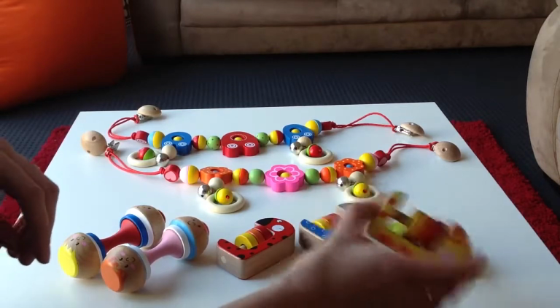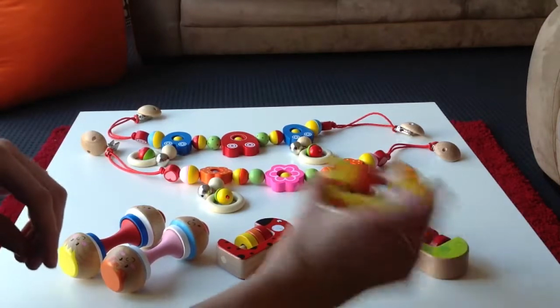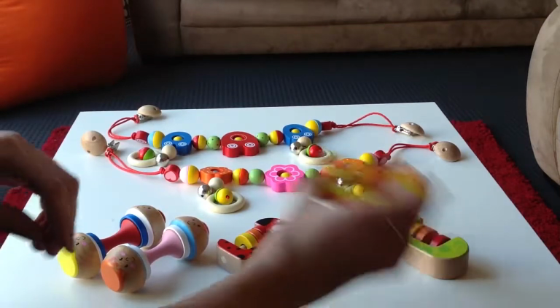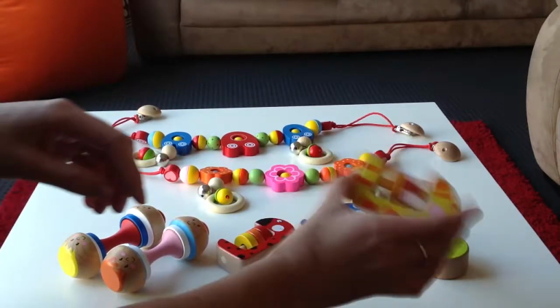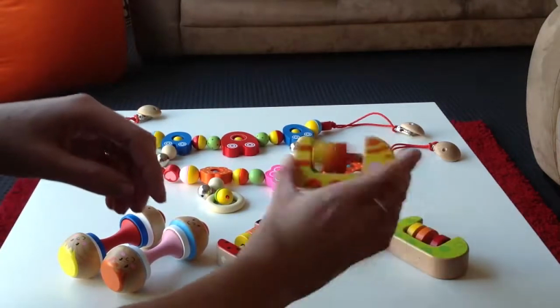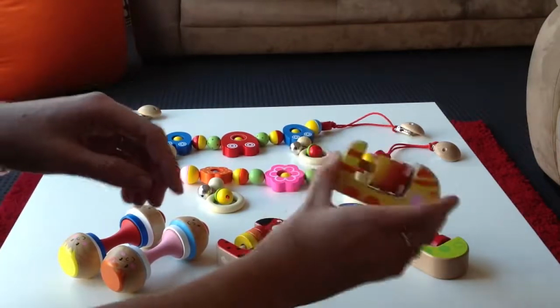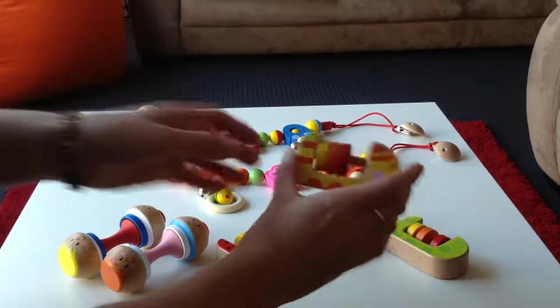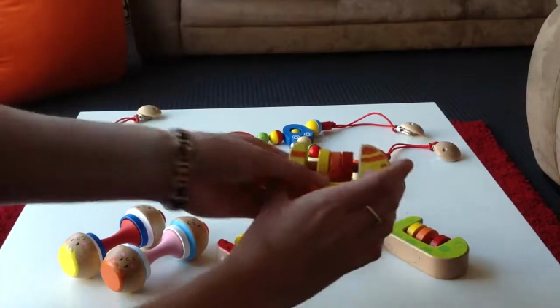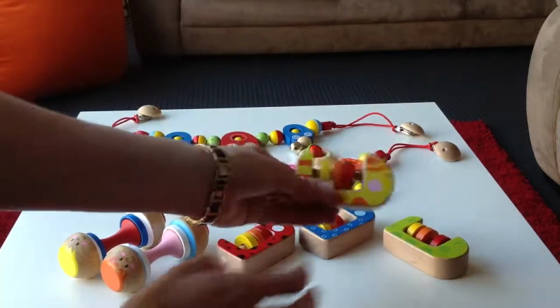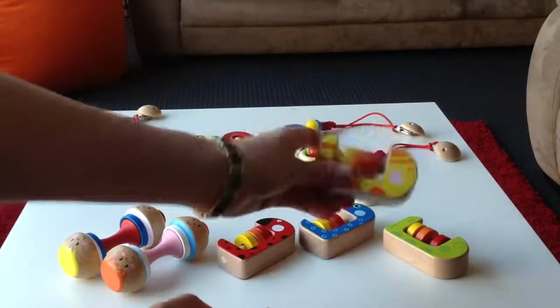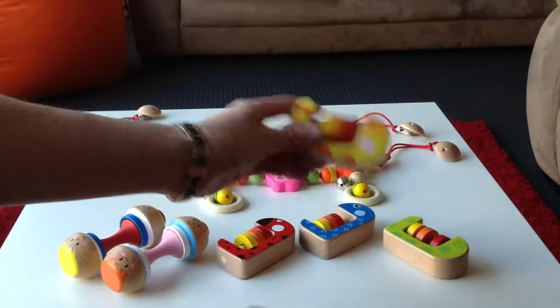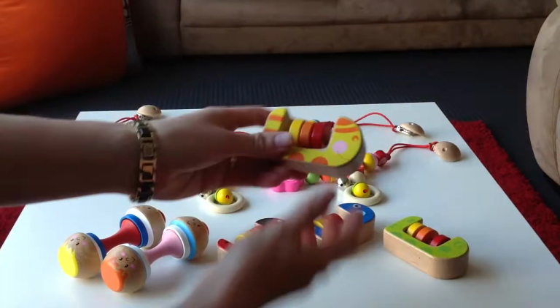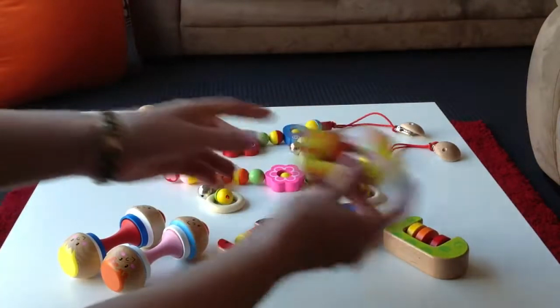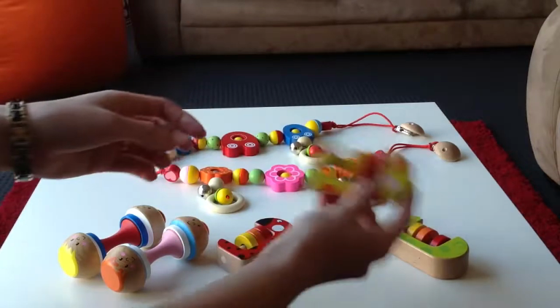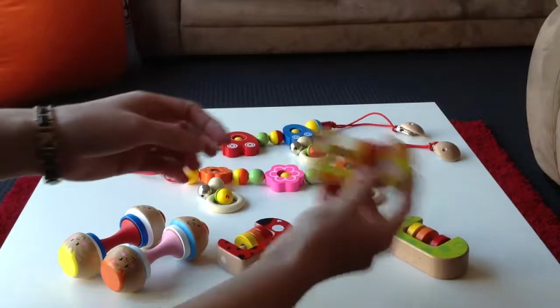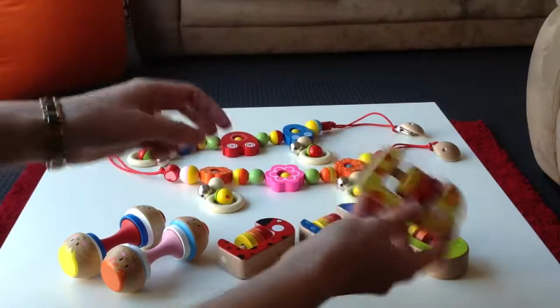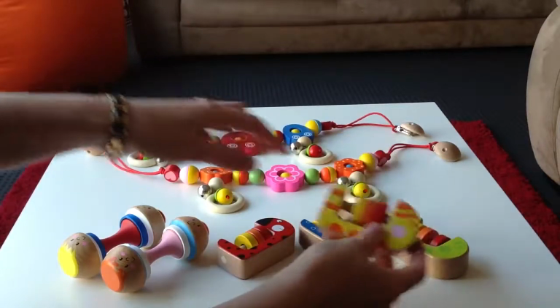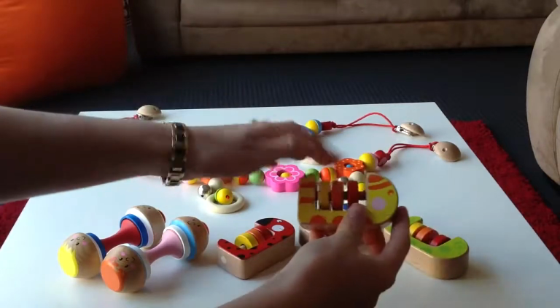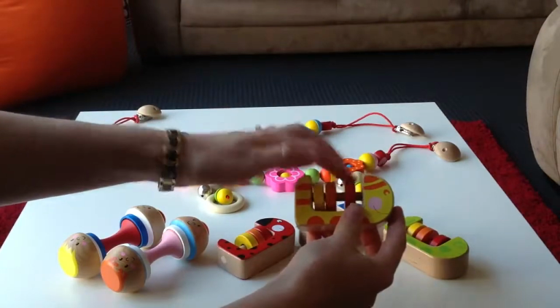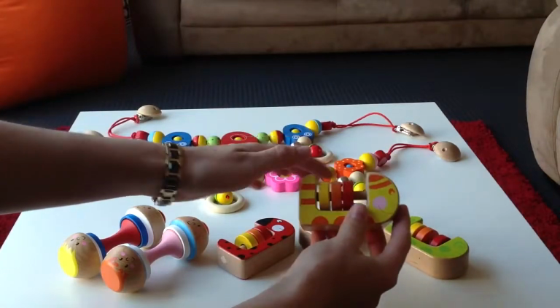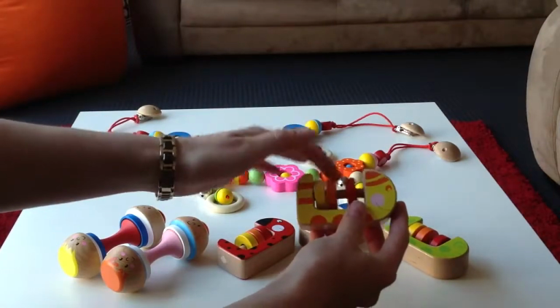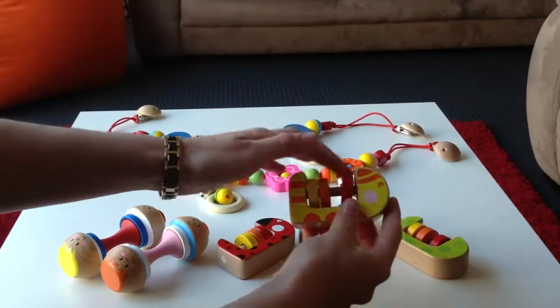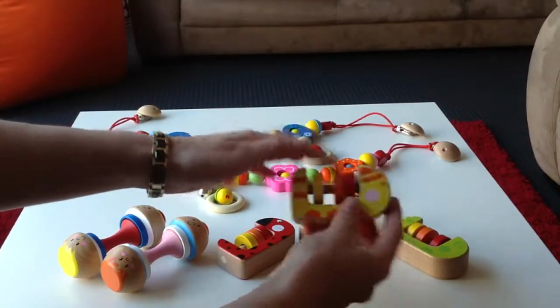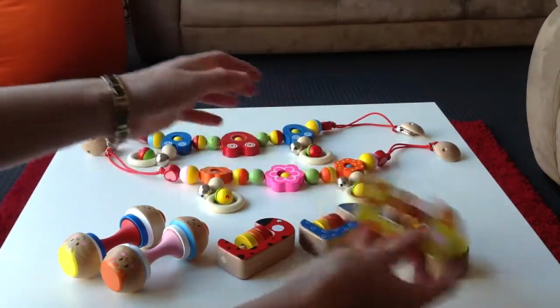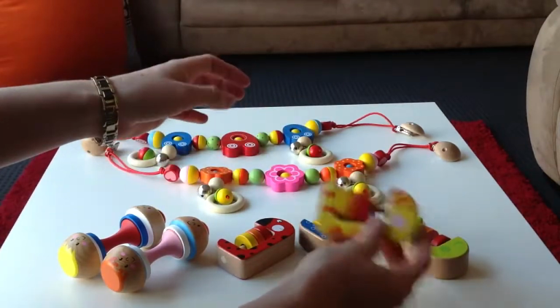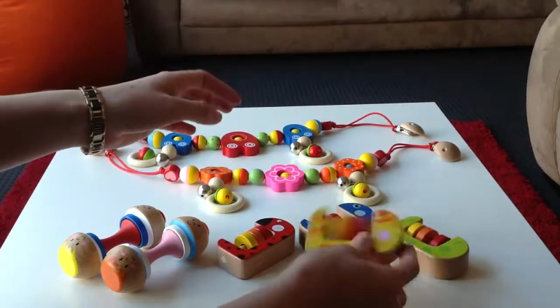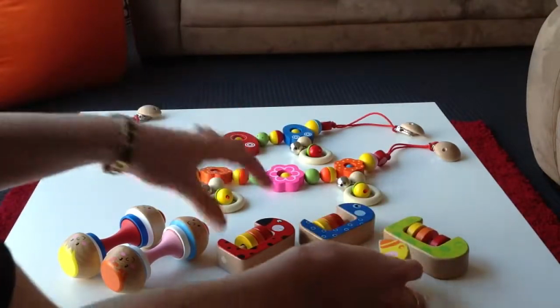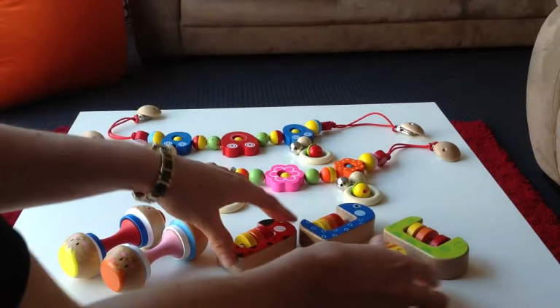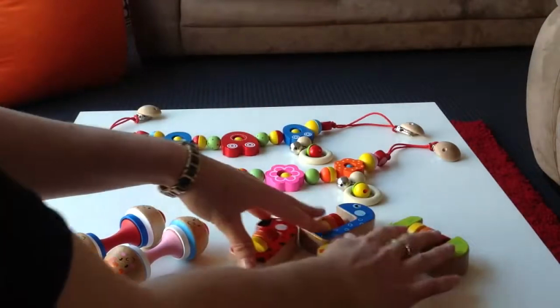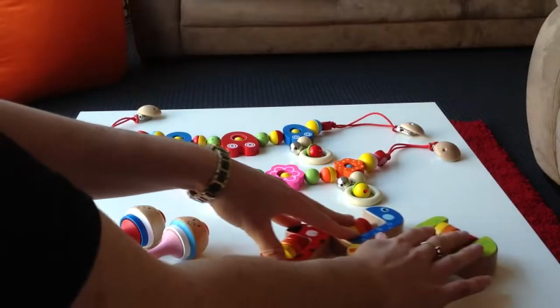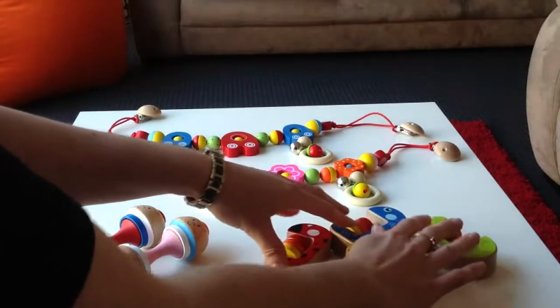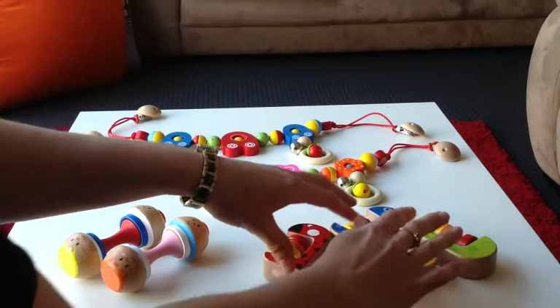These rattles here are easy for babies to grip, and they've just got little abacus beads on them. It's a little shaky rattle. They're the four-colour variations.